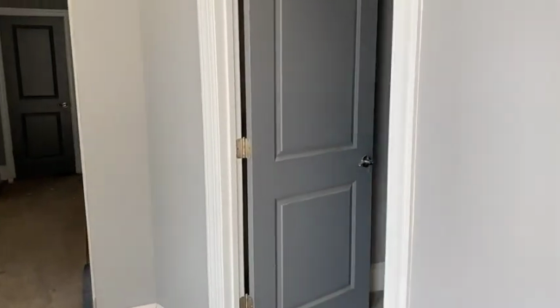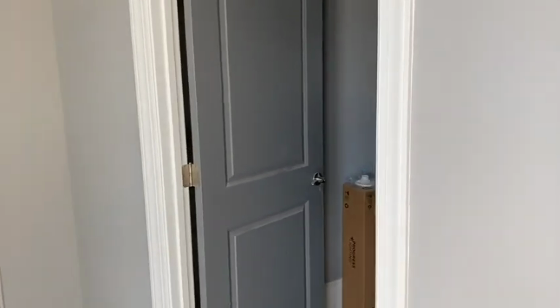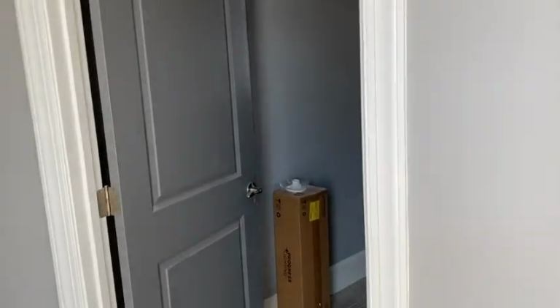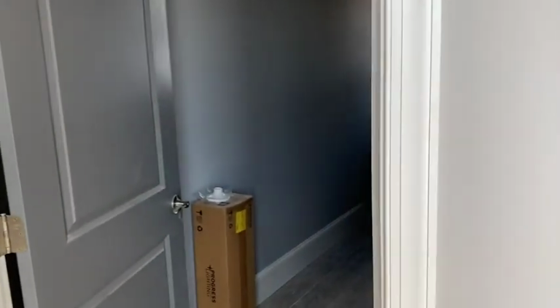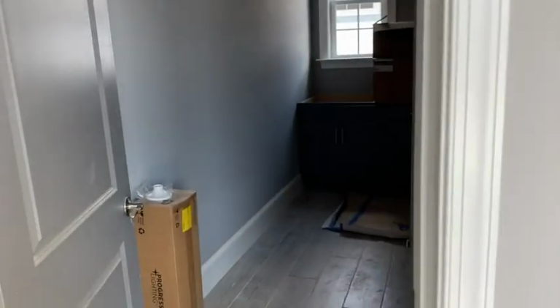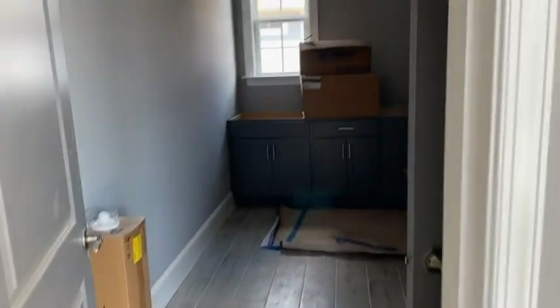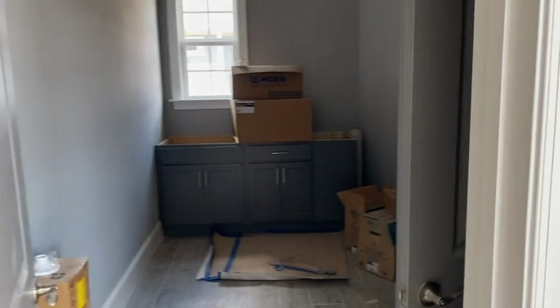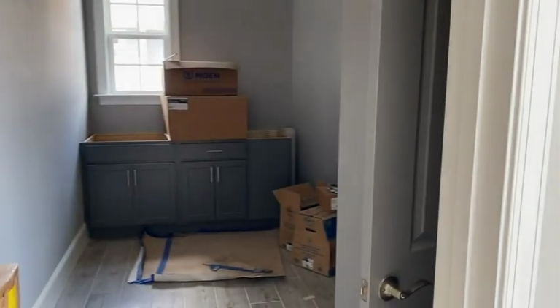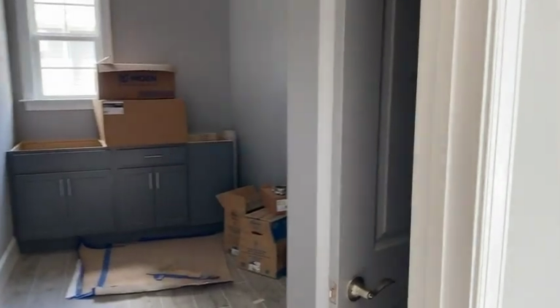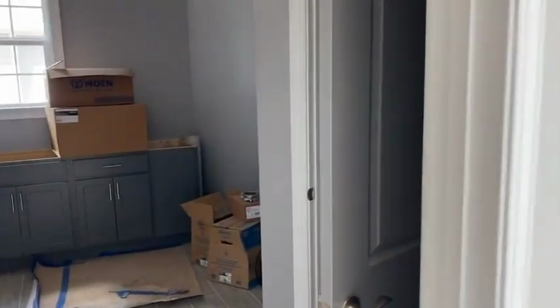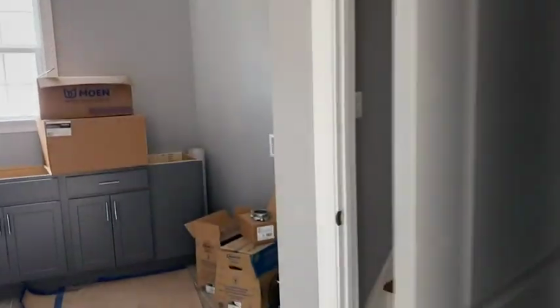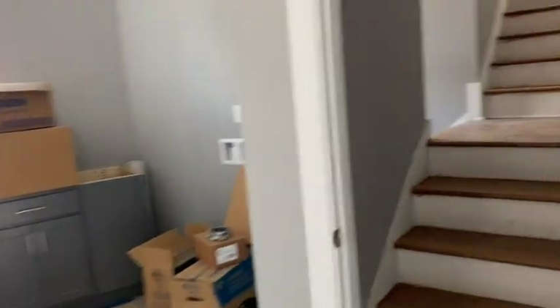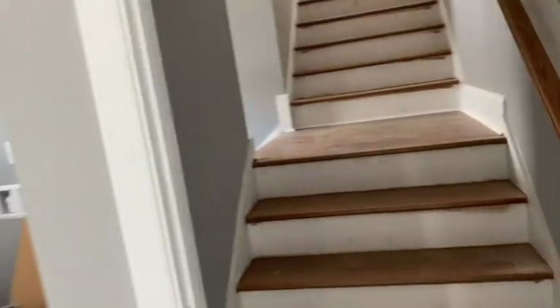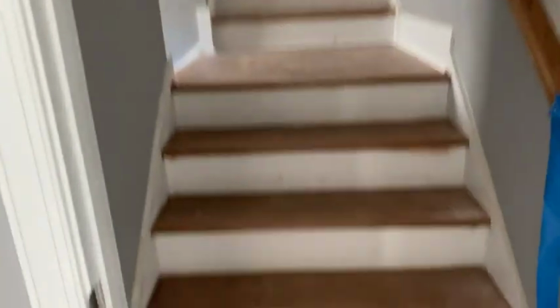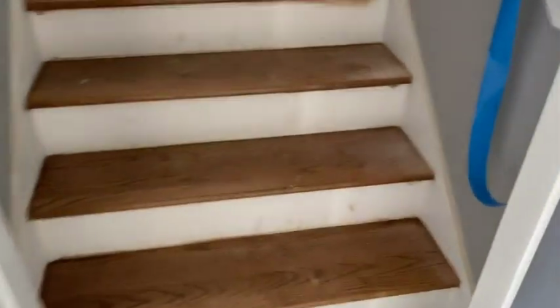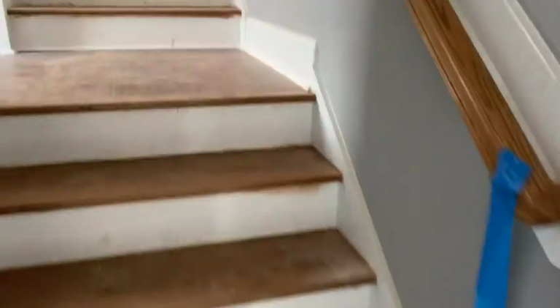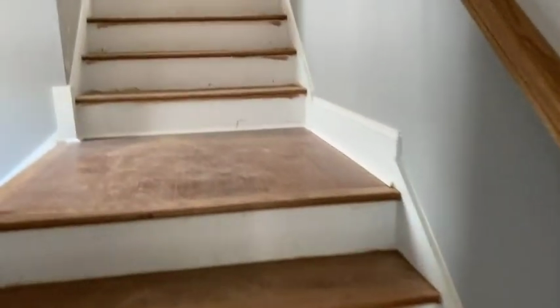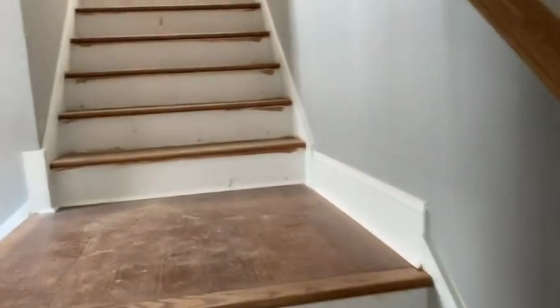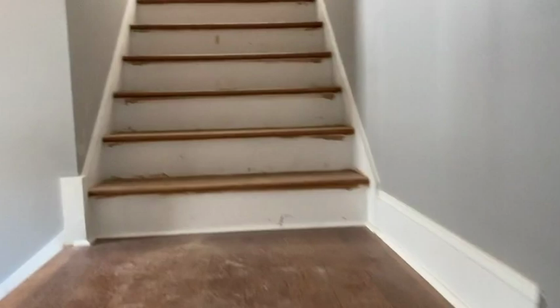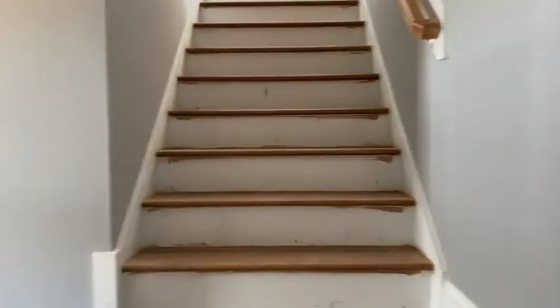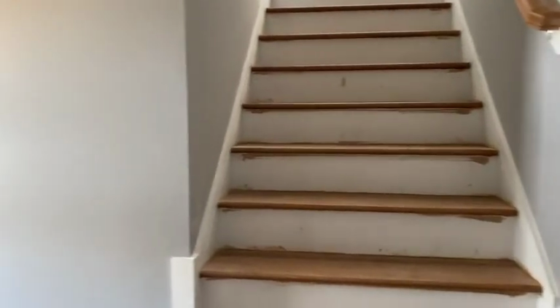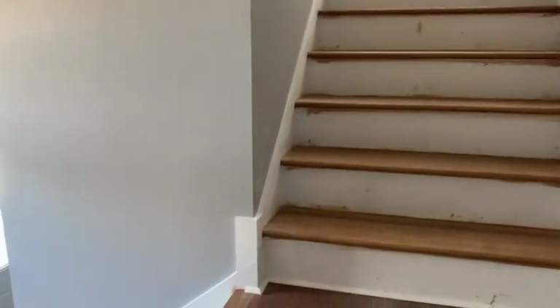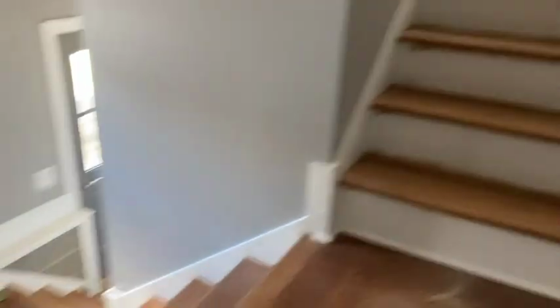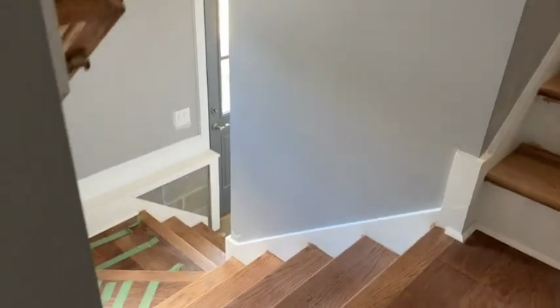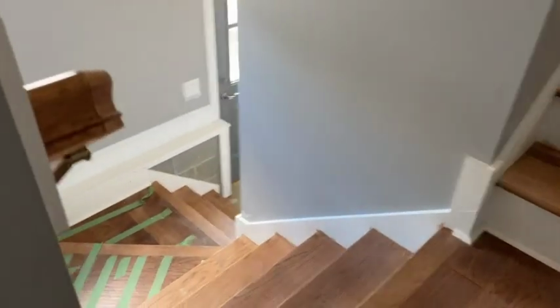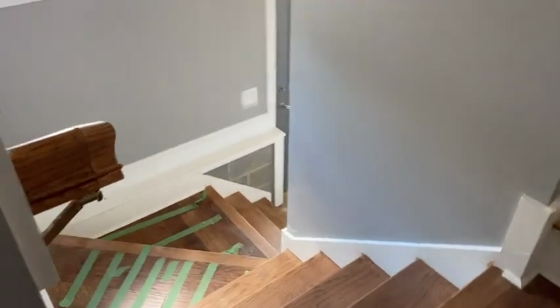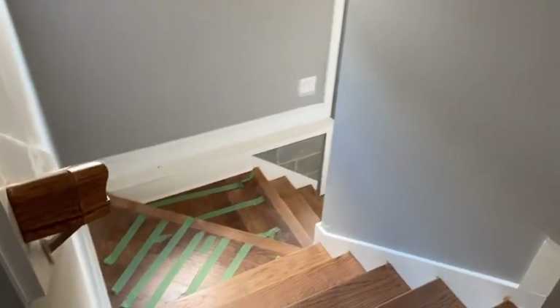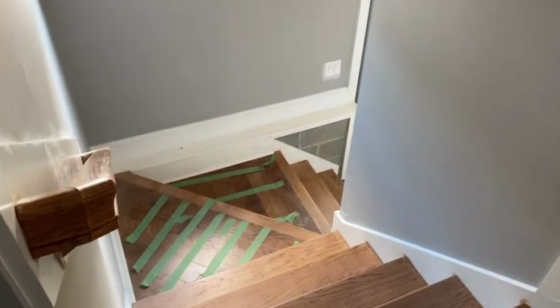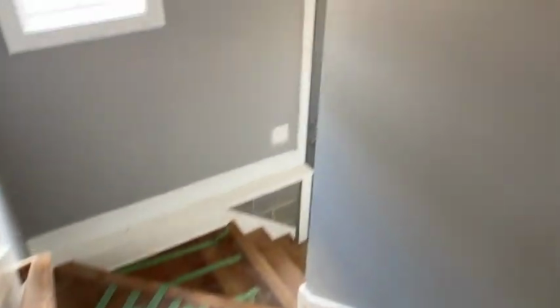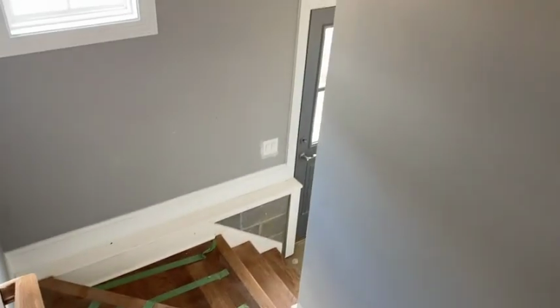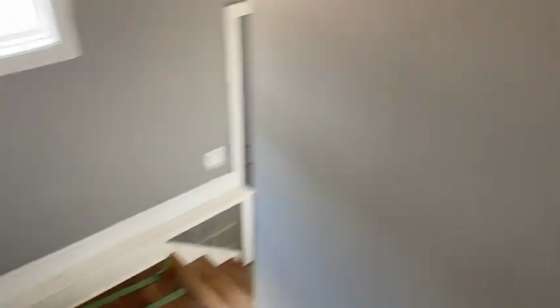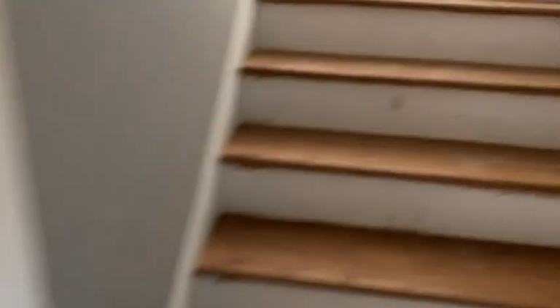Drop zone area. Laundry here. And this goes up to one of the apartments. So this is one of the apartments. There's no carpet in this house — it's all hardwood. It does have an entrance from the outside.